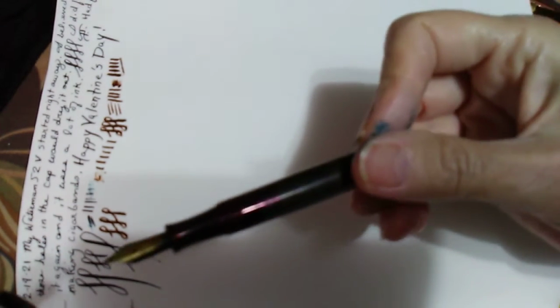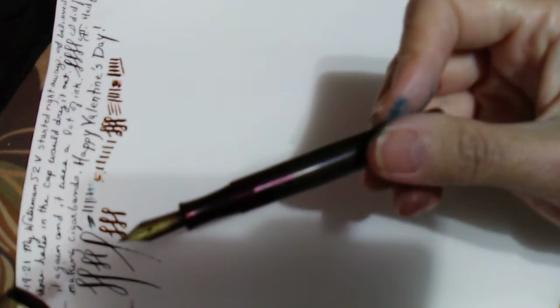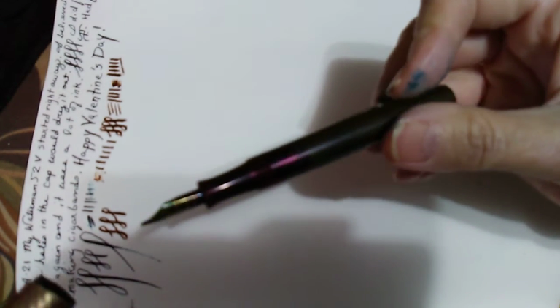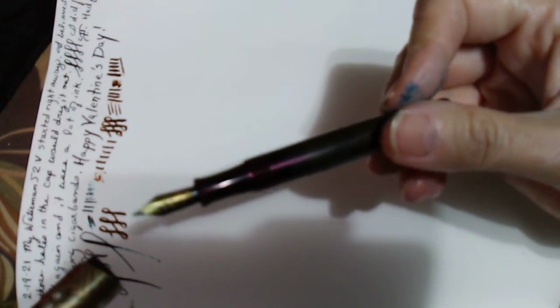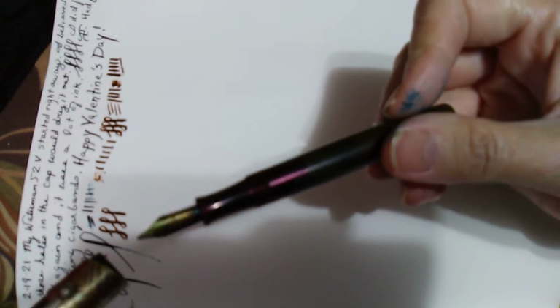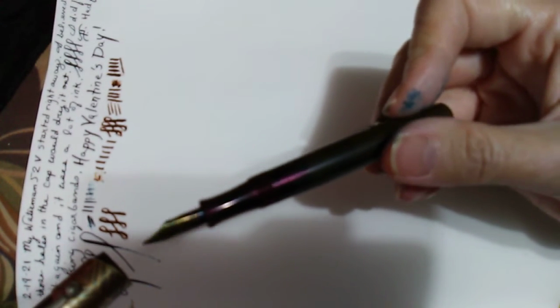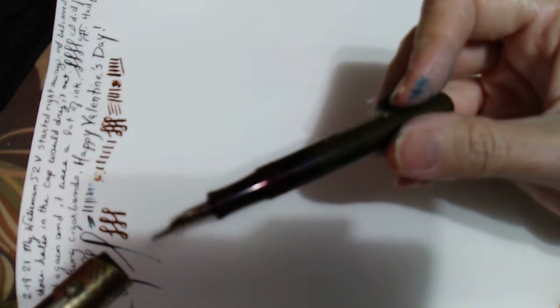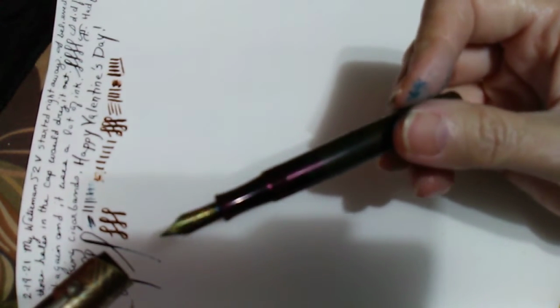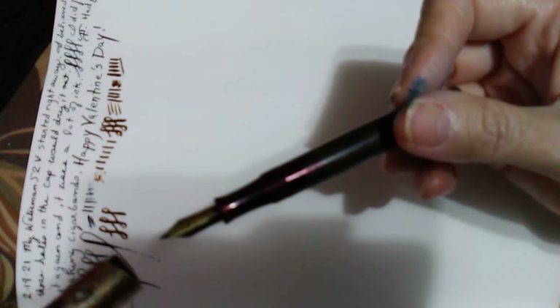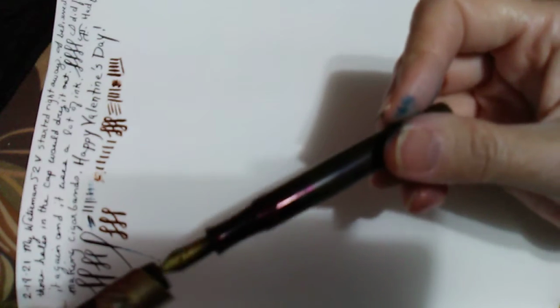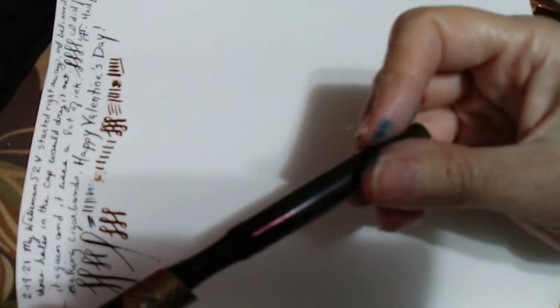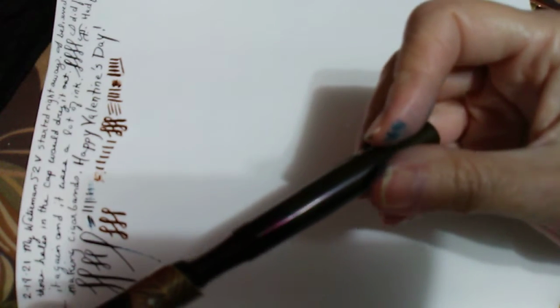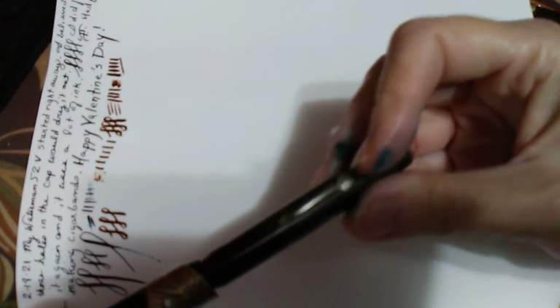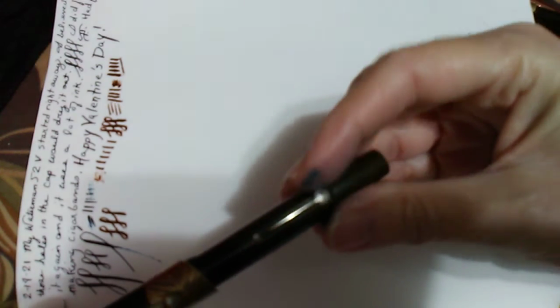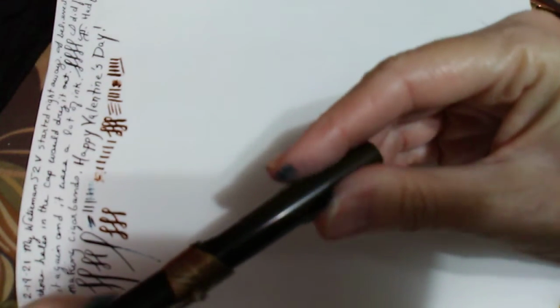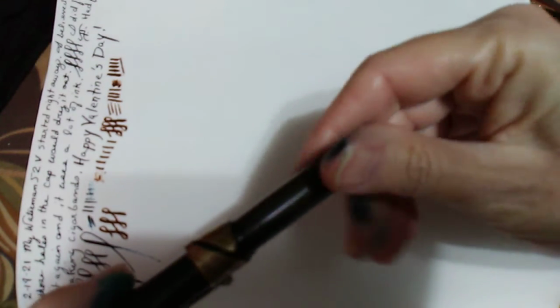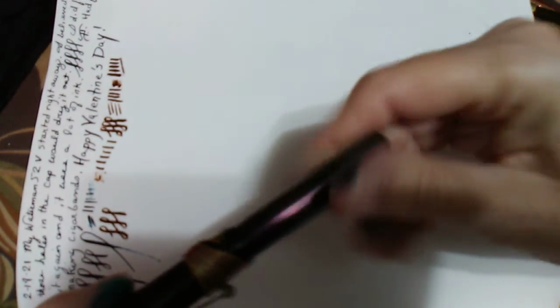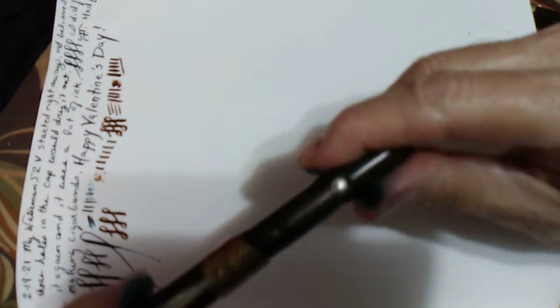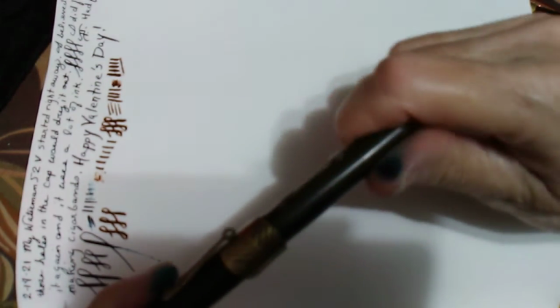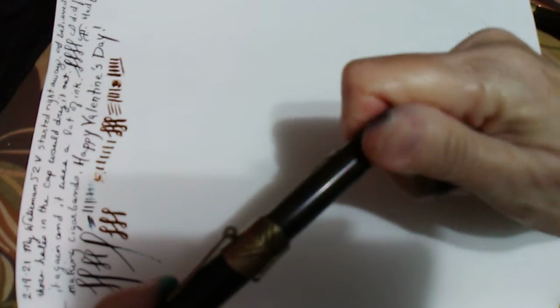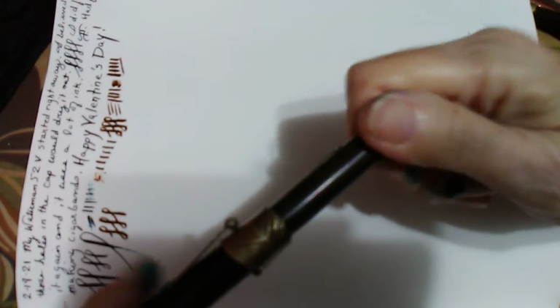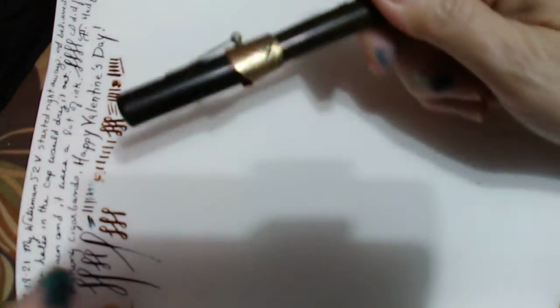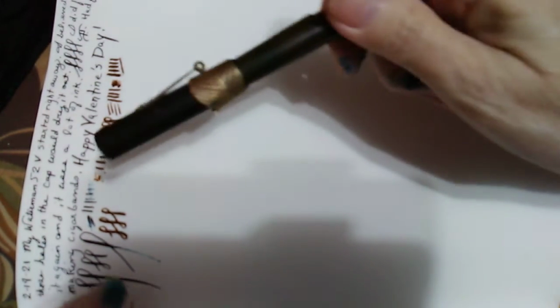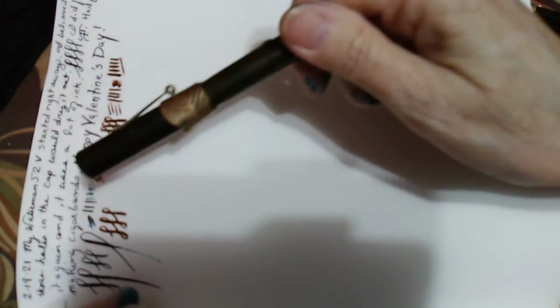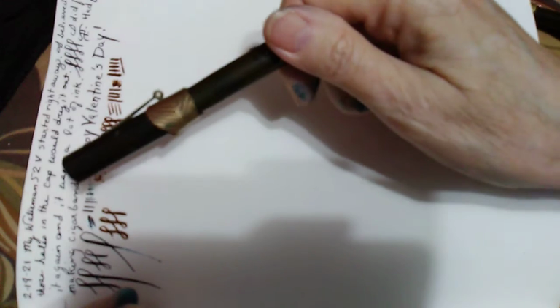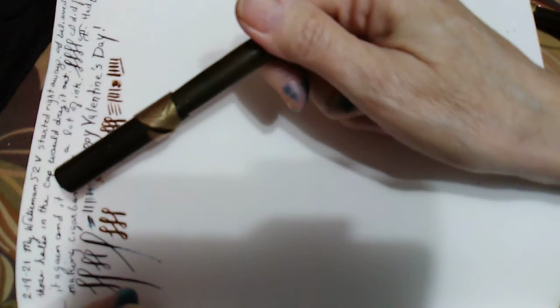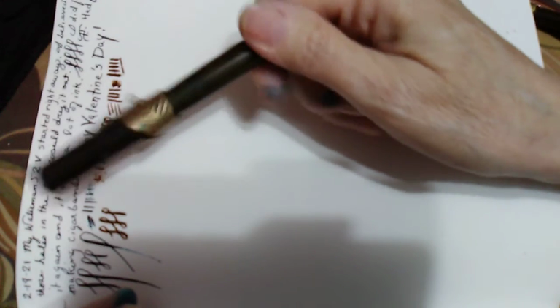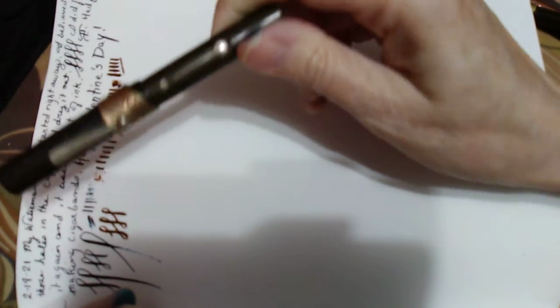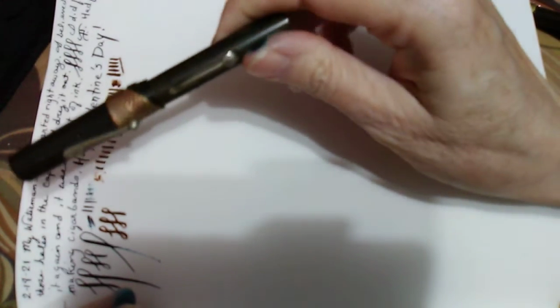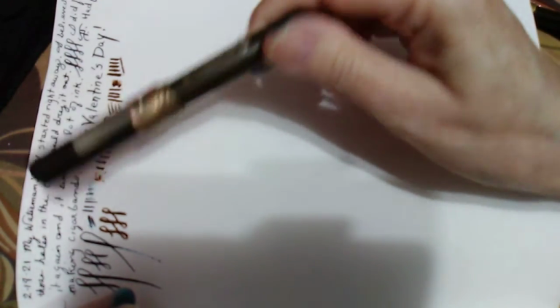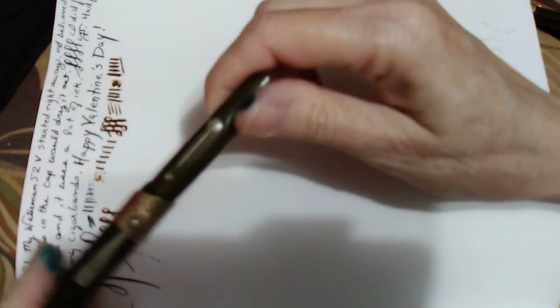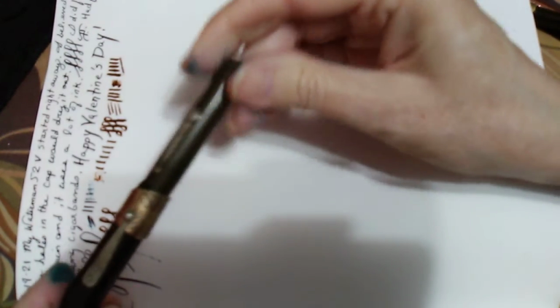It wasn't that hard putting a new sack on here, and I had a can of shellac that I got from Ace Hardware.